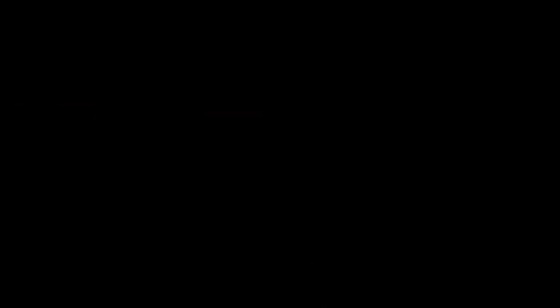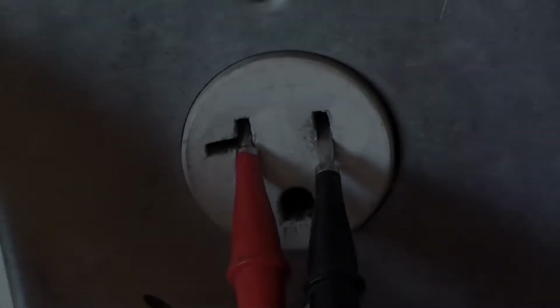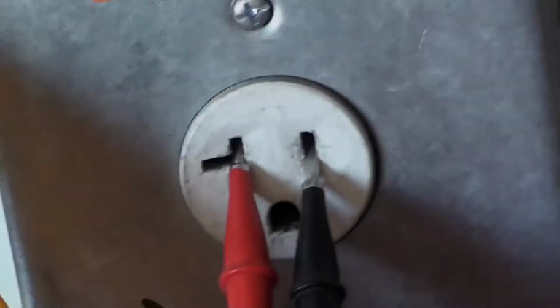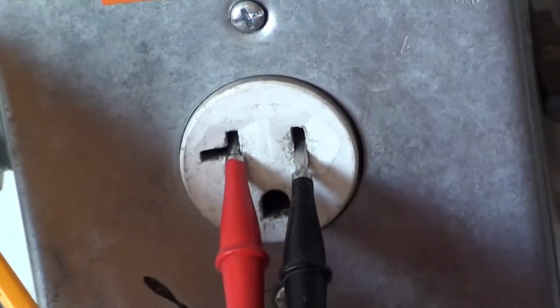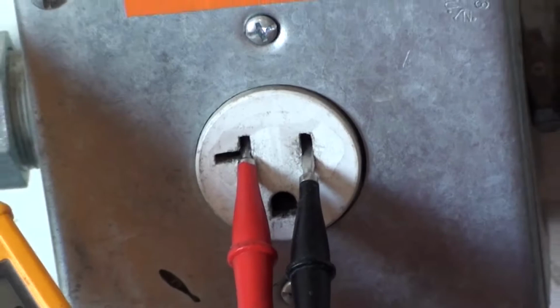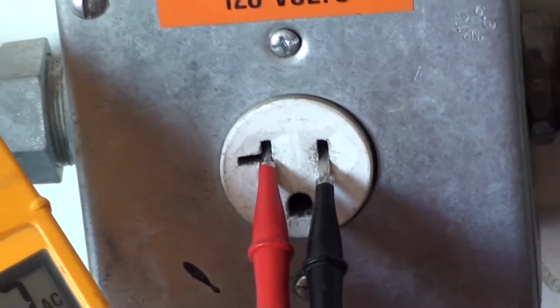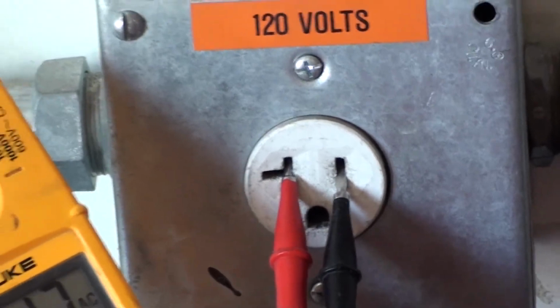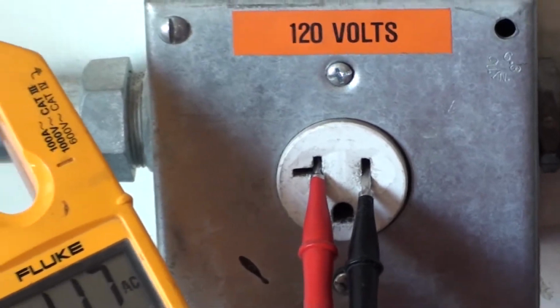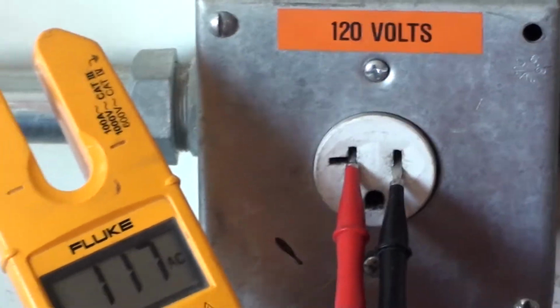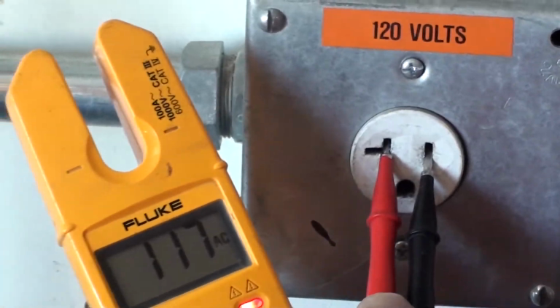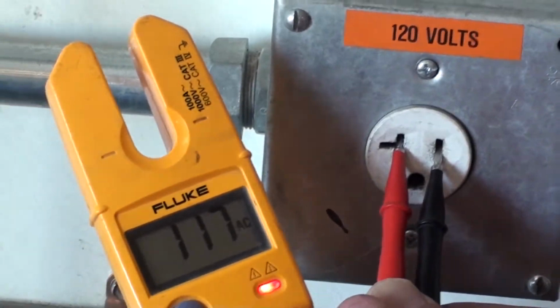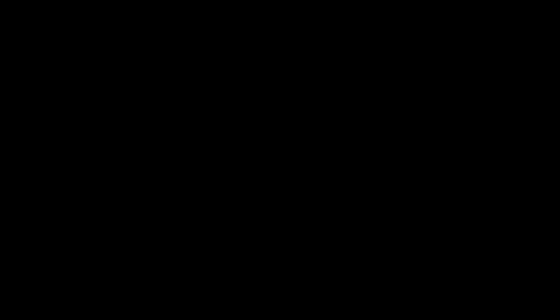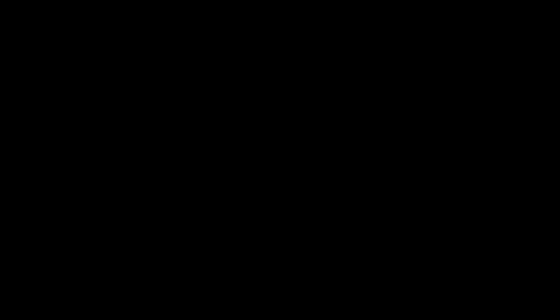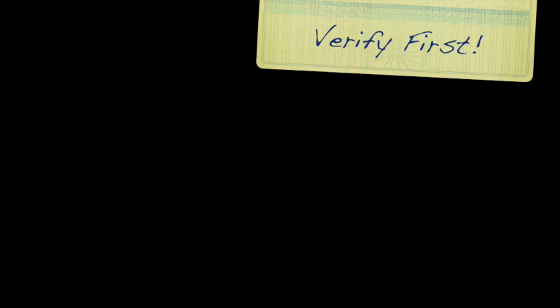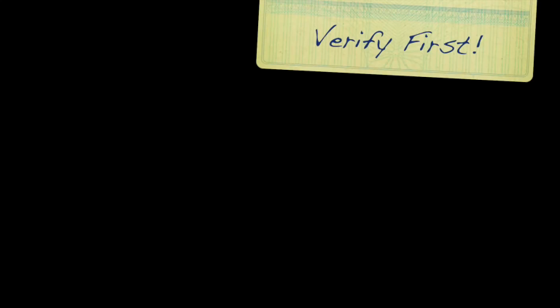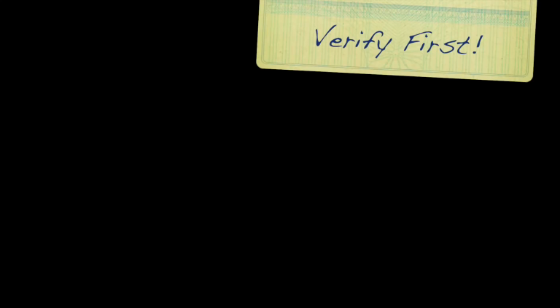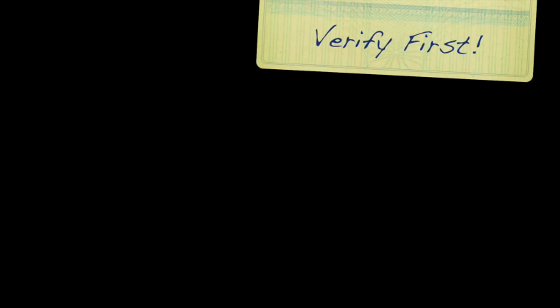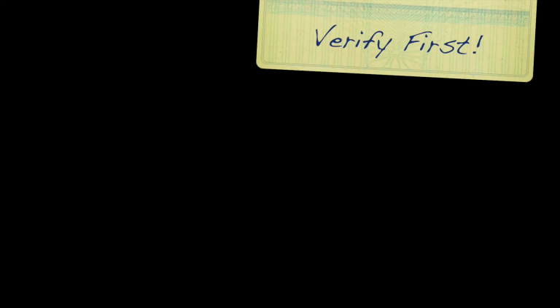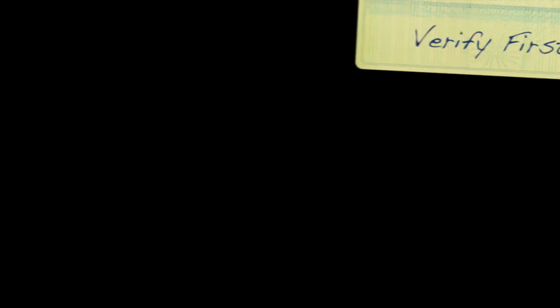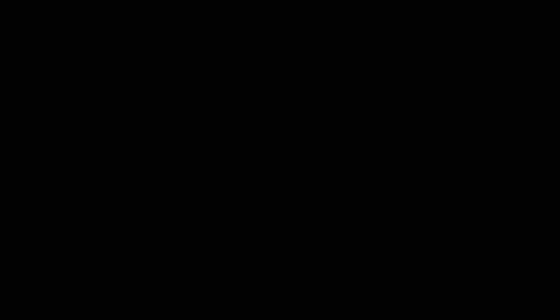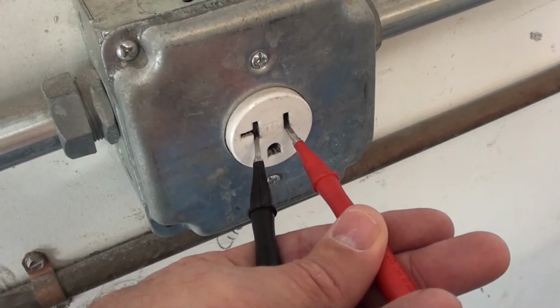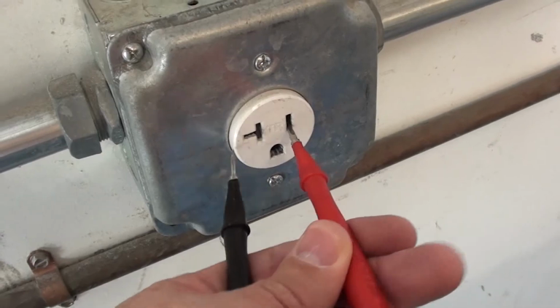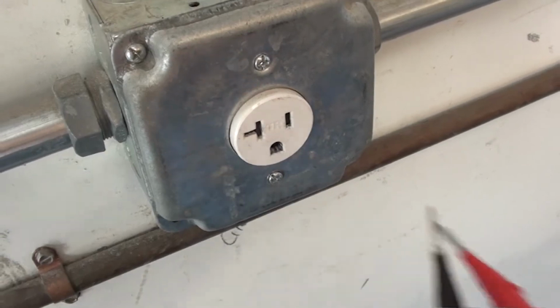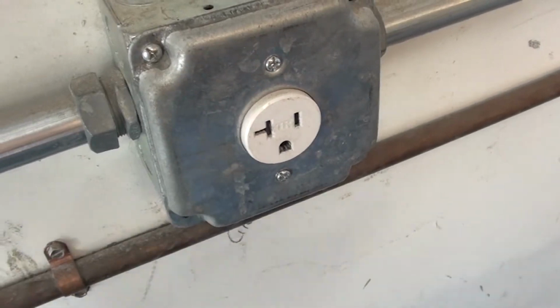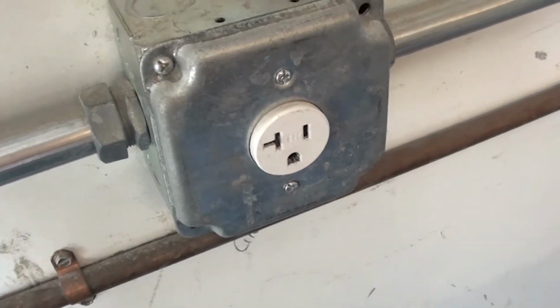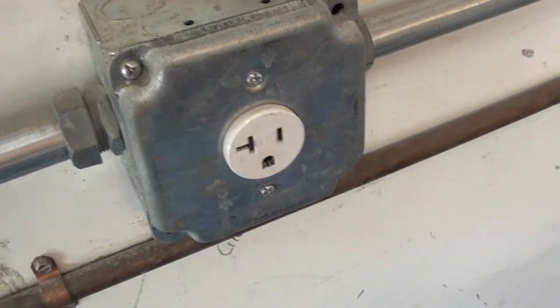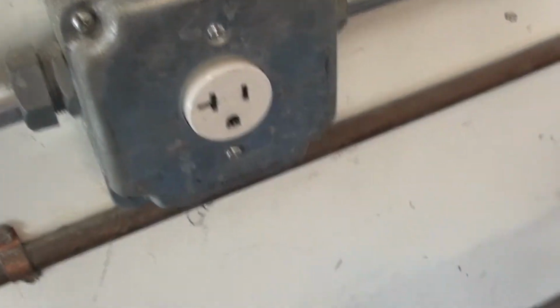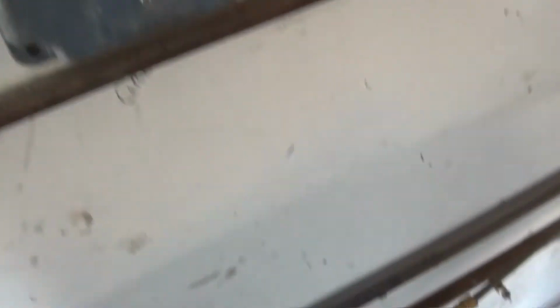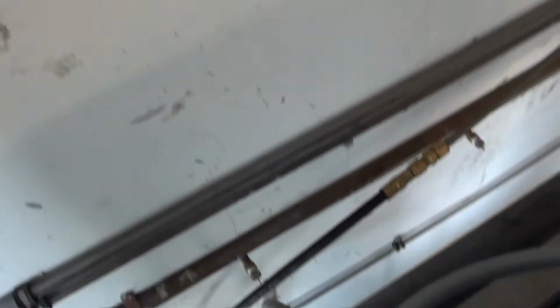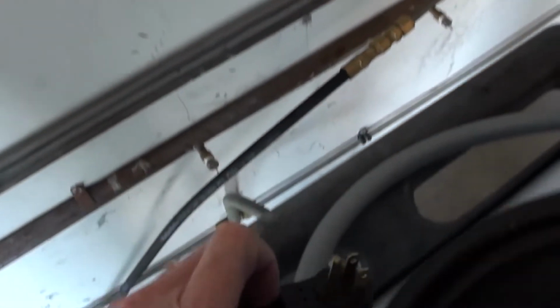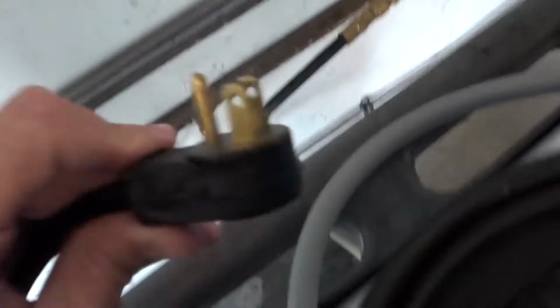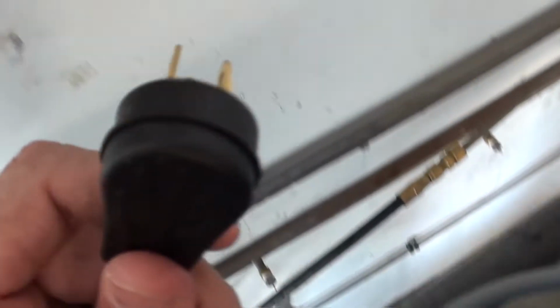First, you want to make sure that your pump is connected to the right power supply. We're not going to cover setting the pump in this video, but please verify everything before you wire or plug in your system.